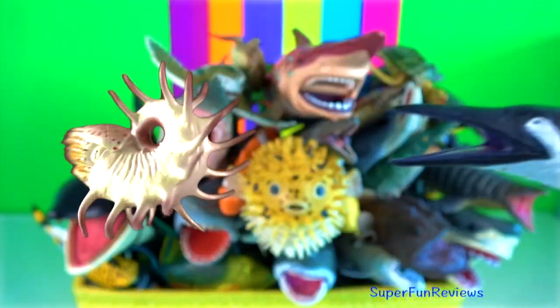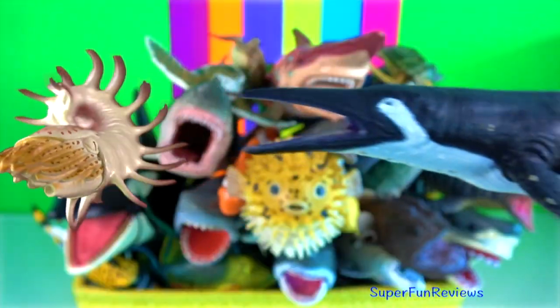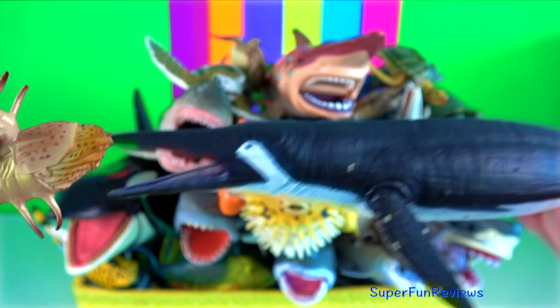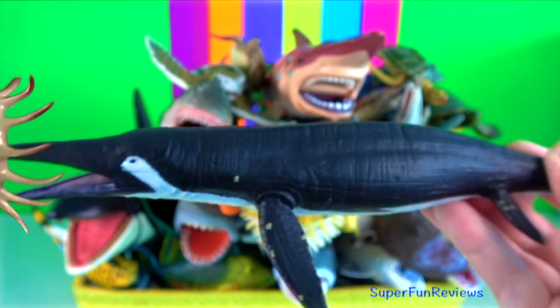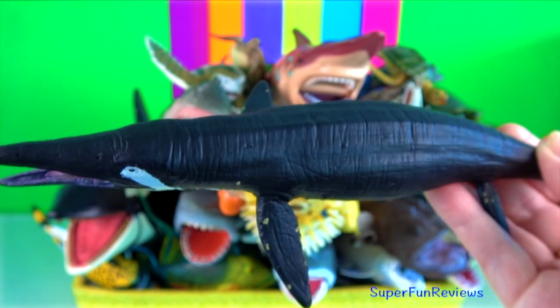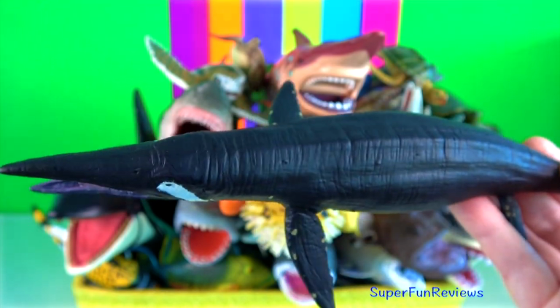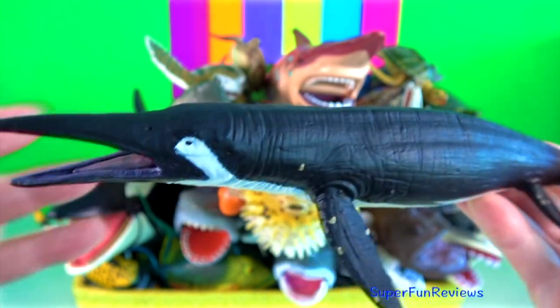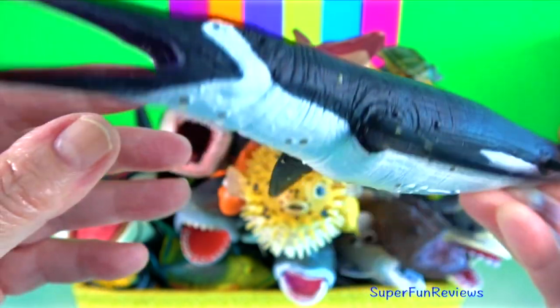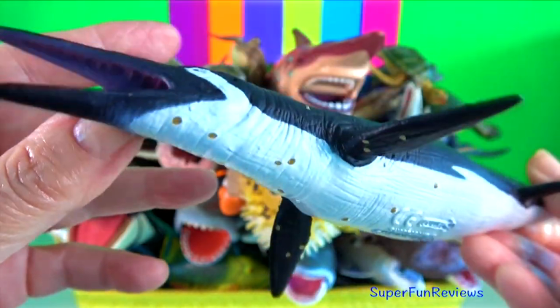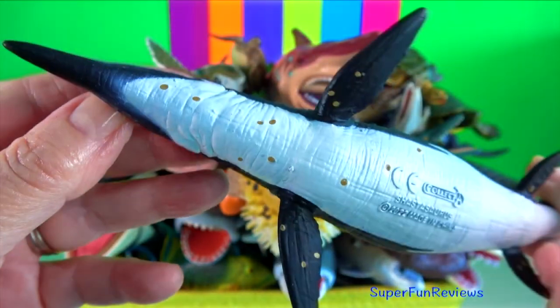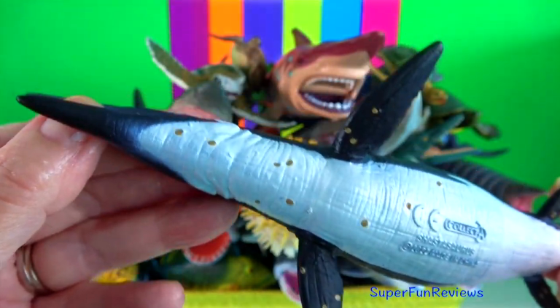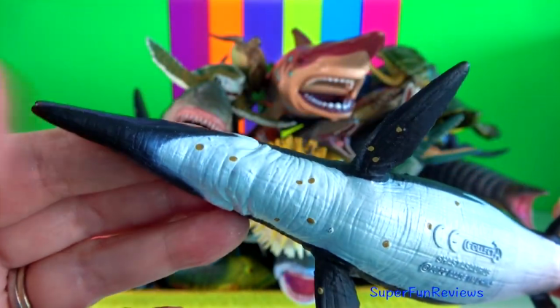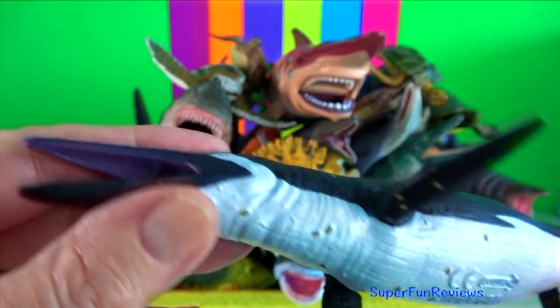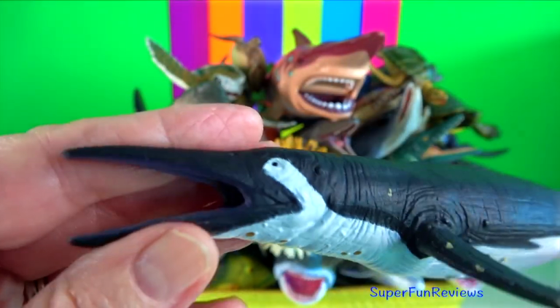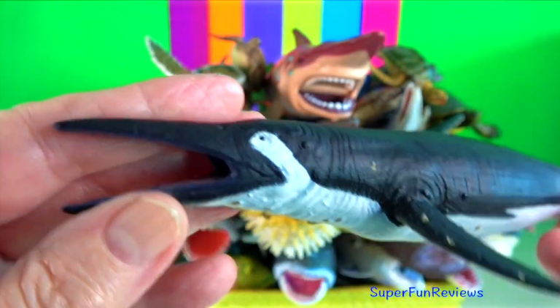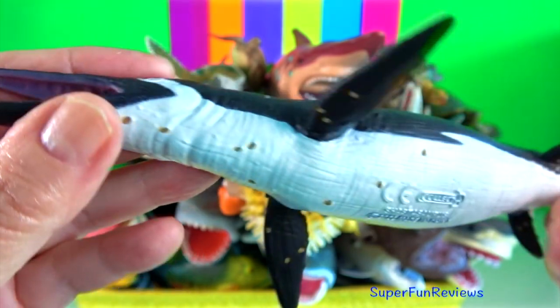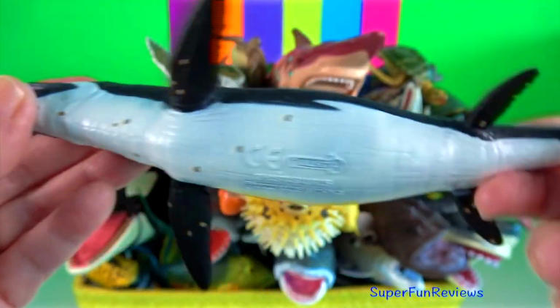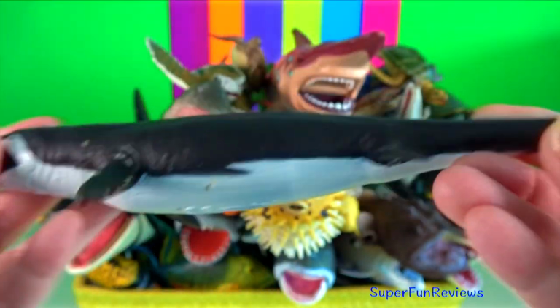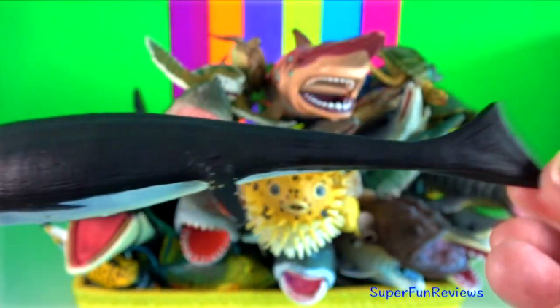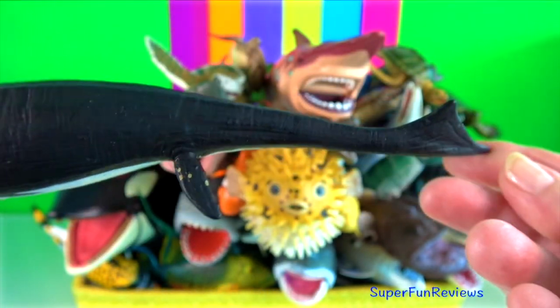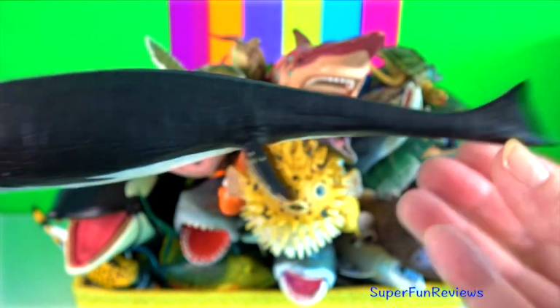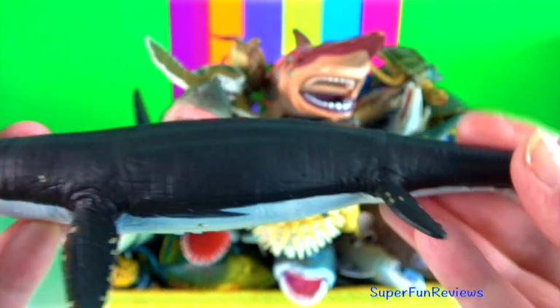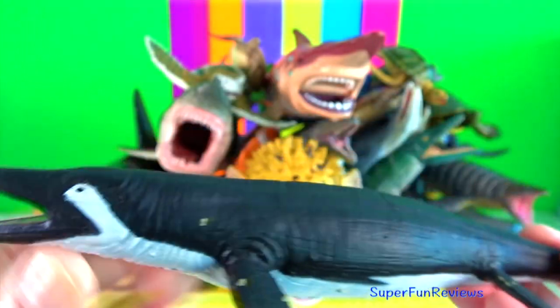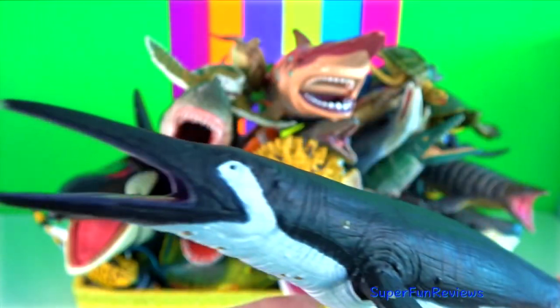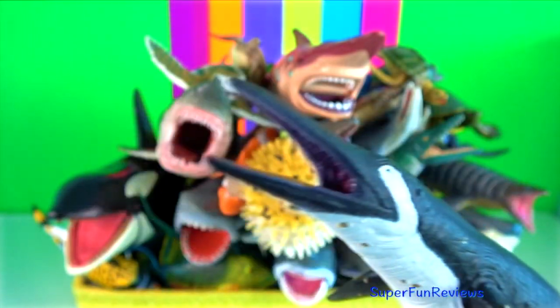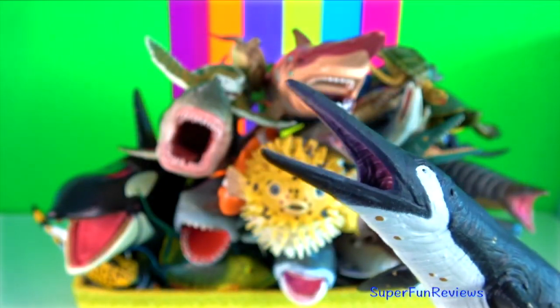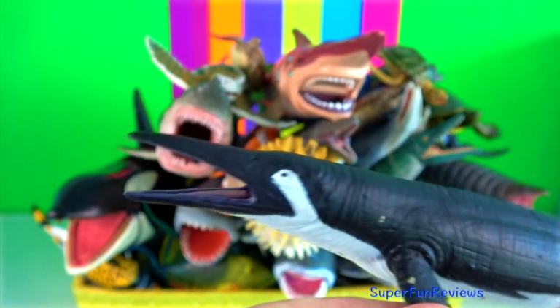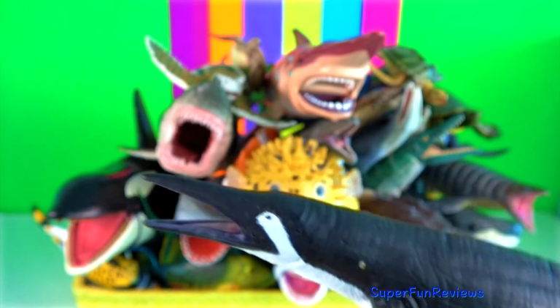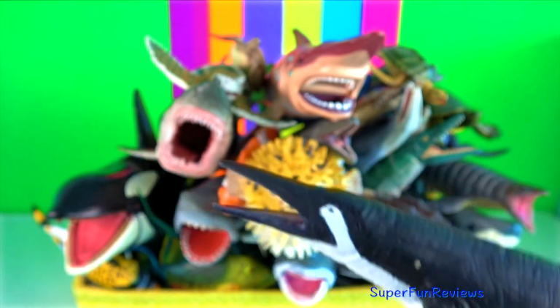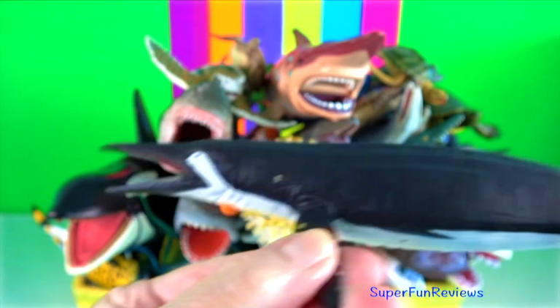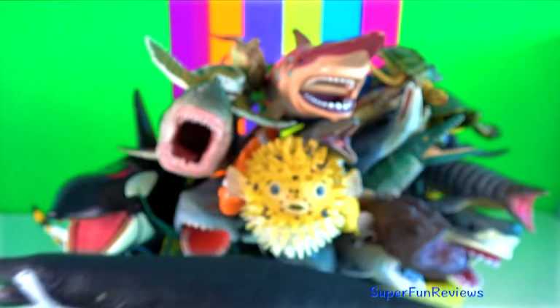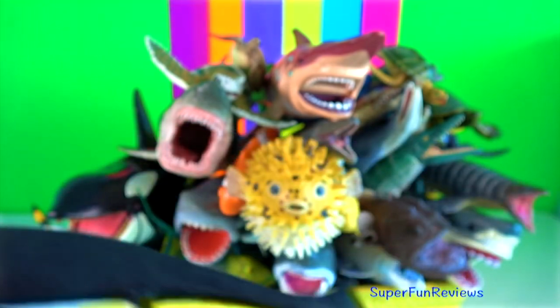Shastosaurus is an extinct genus of ichthyosaur that lived during the late Triassic period. It grew to 7 meters or 23 feet in length.